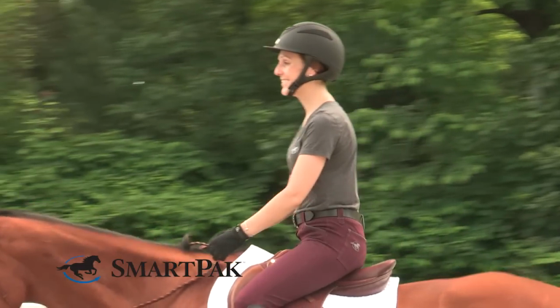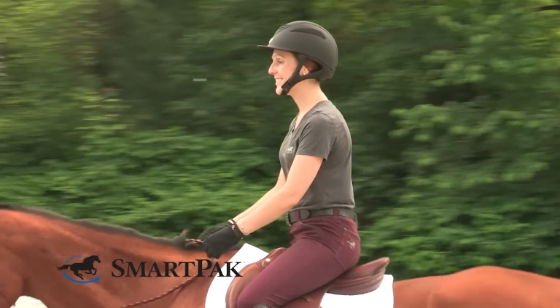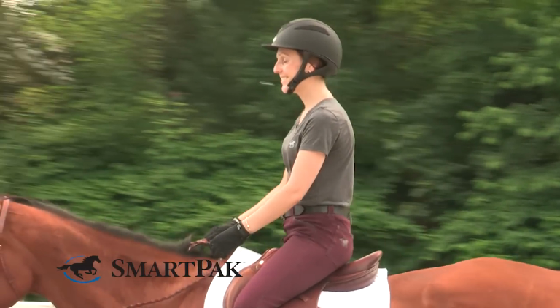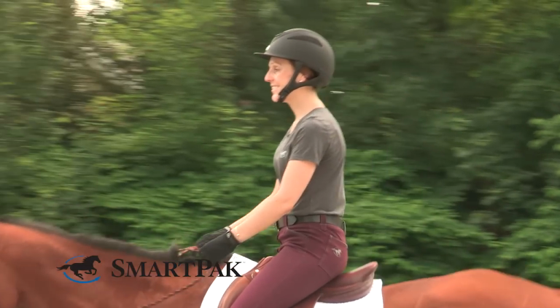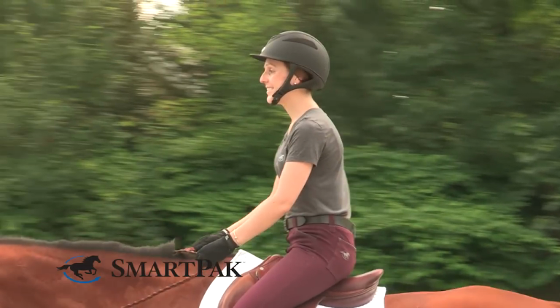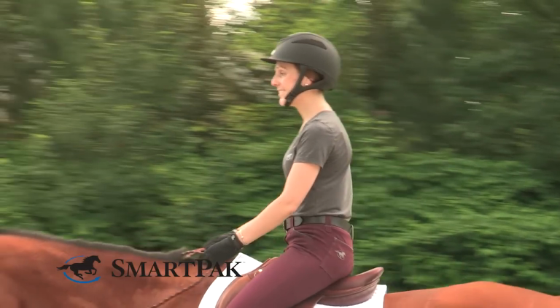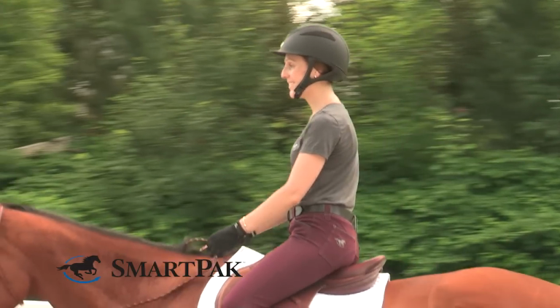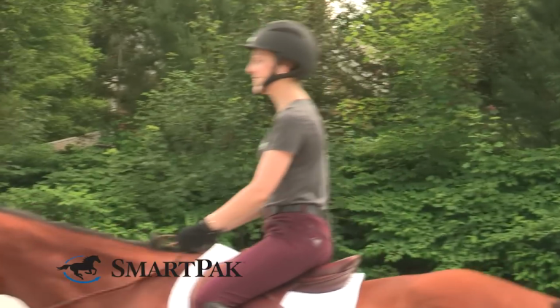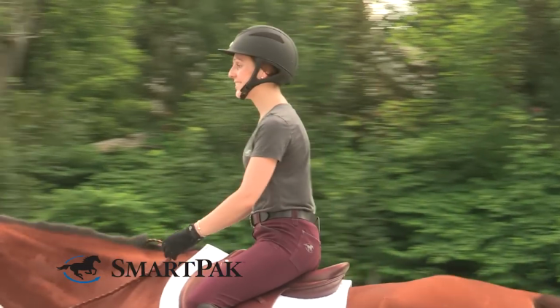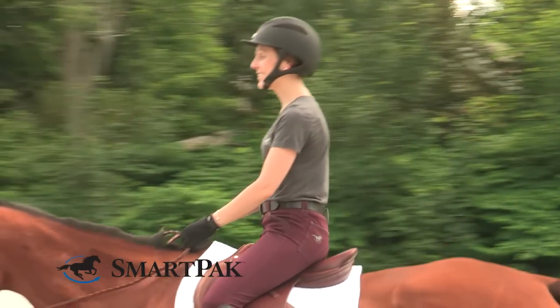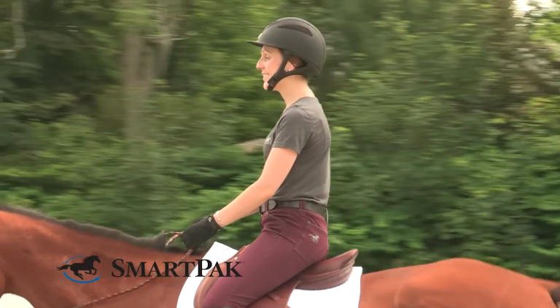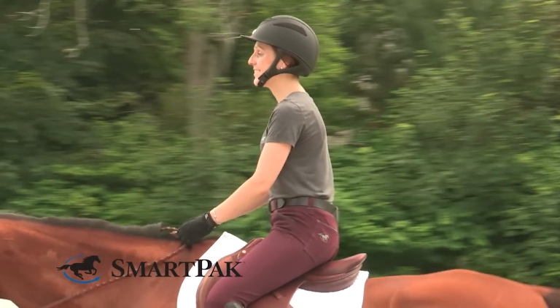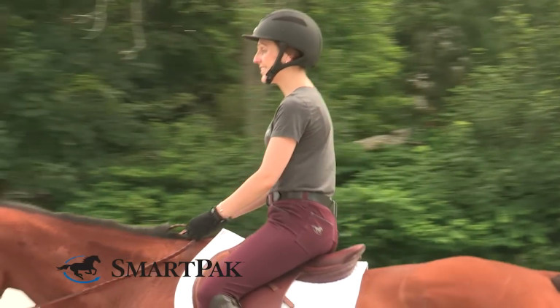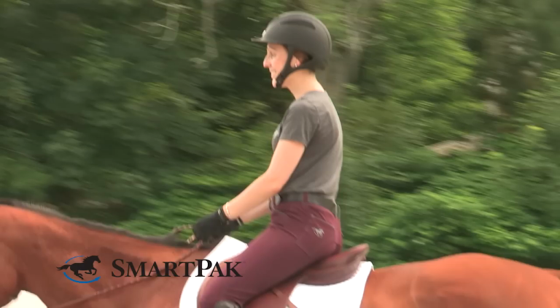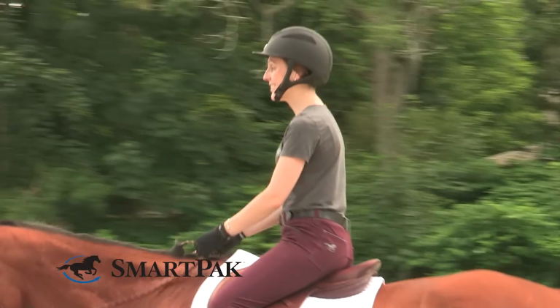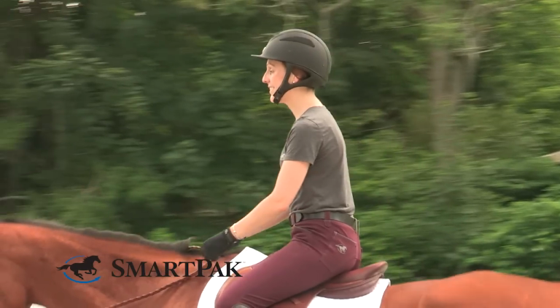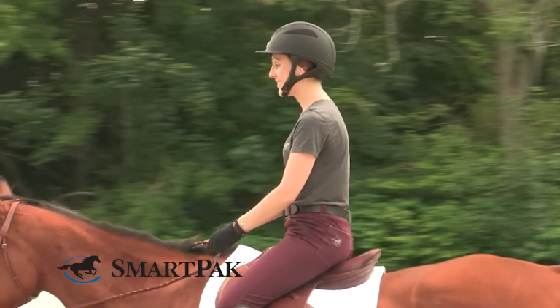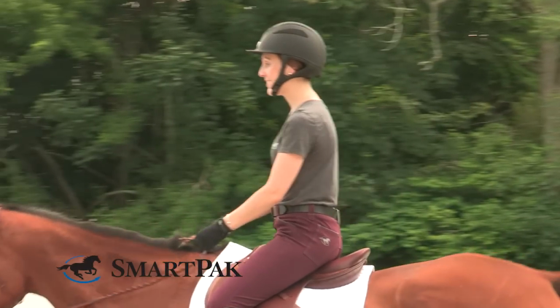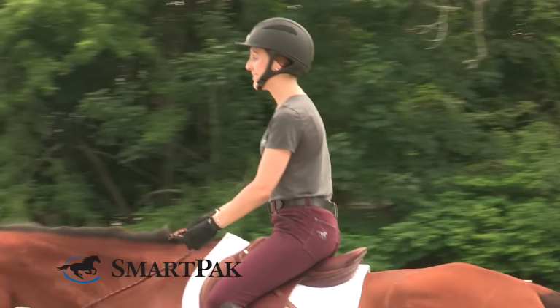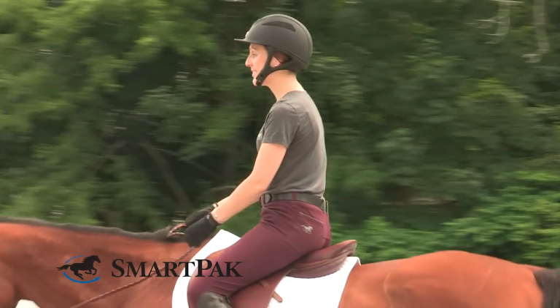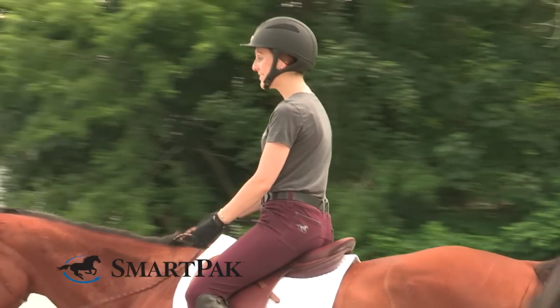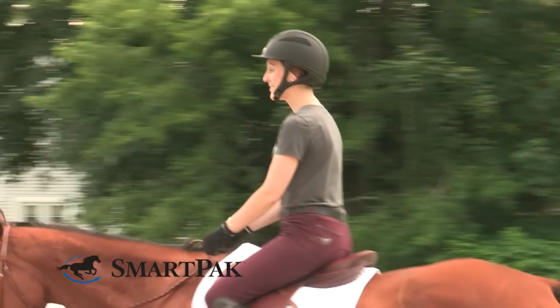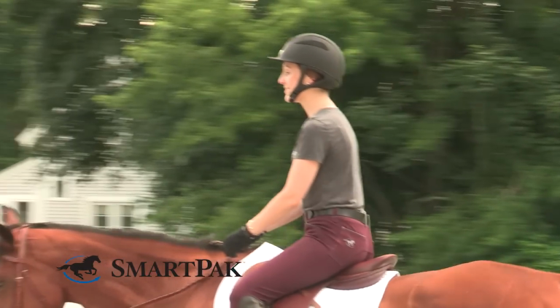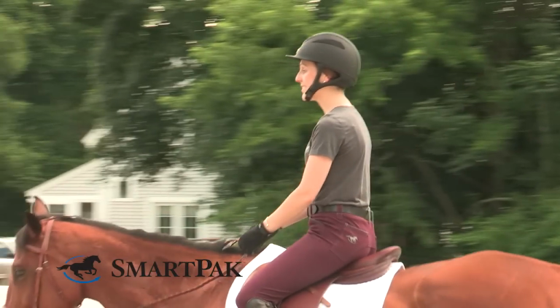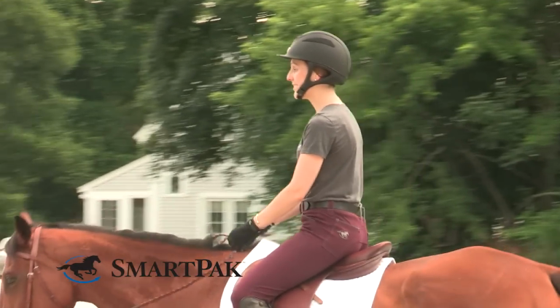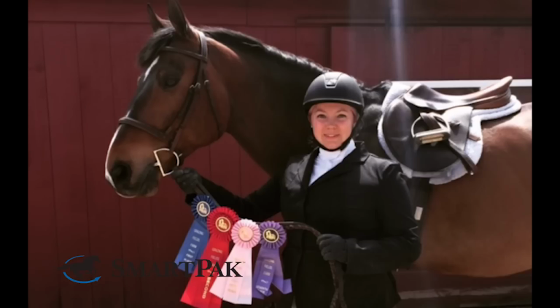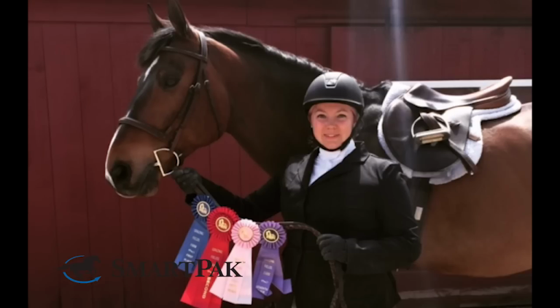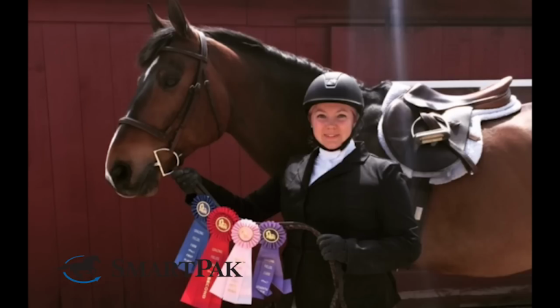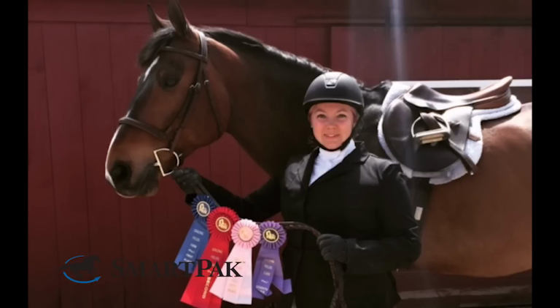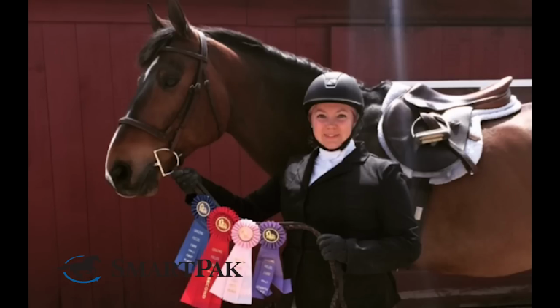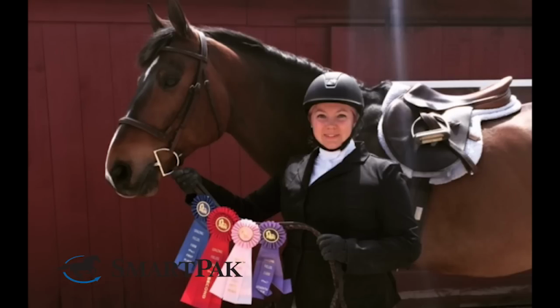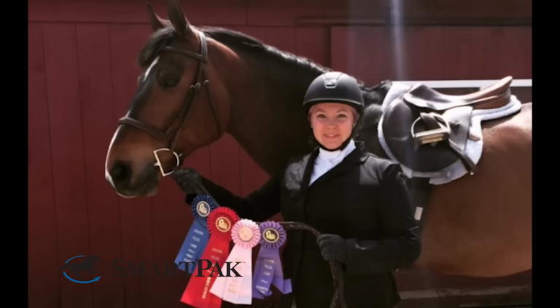These hair nets are ideal for the hunter jumper discipline where it's proper etiquette to have your hair pulled up and neatly tied under your helmet. It helps tame all of the flyaways to keep you looking smooth and polished in the ring.